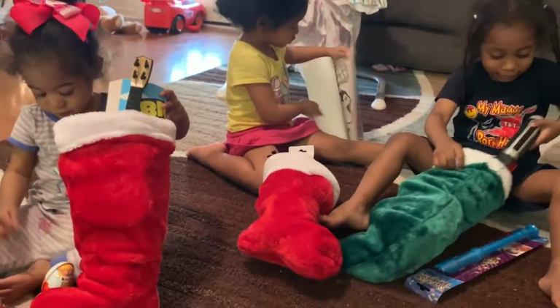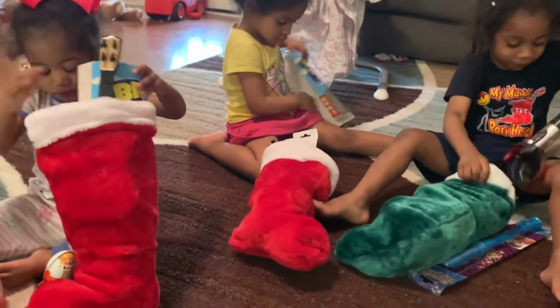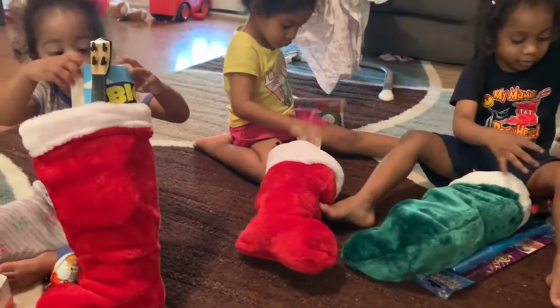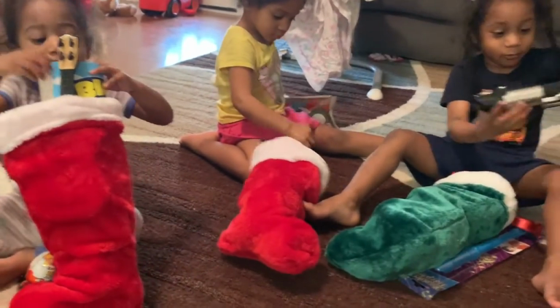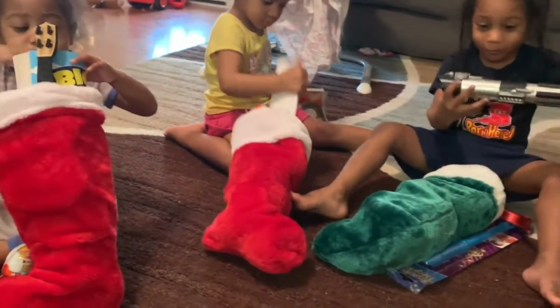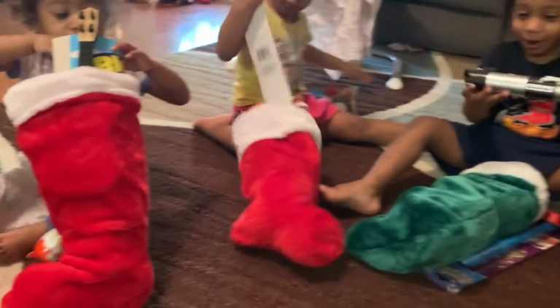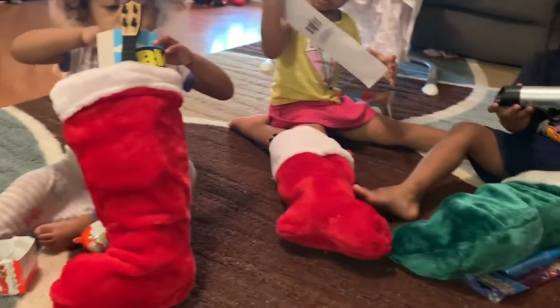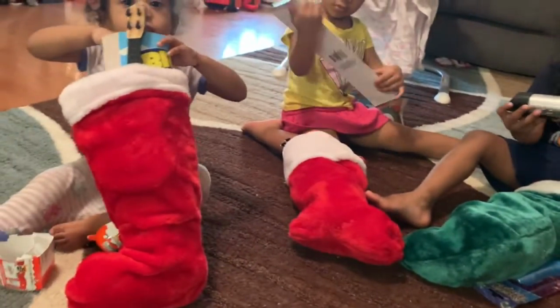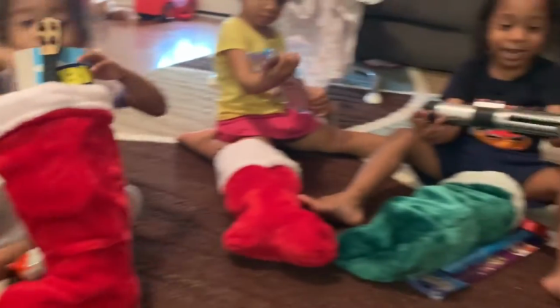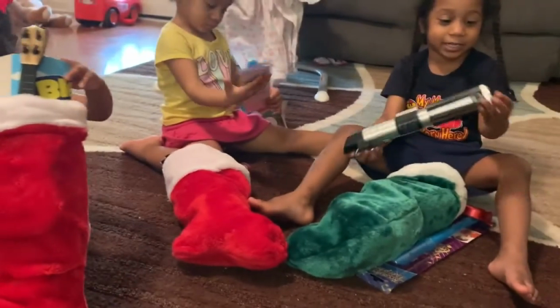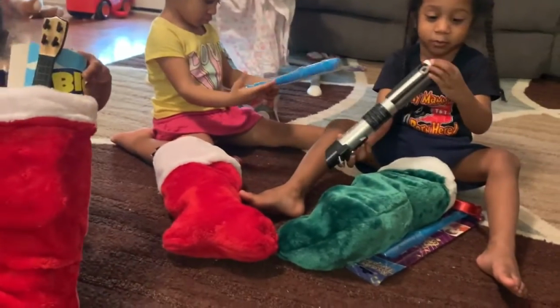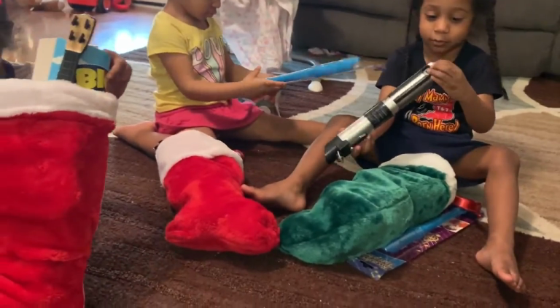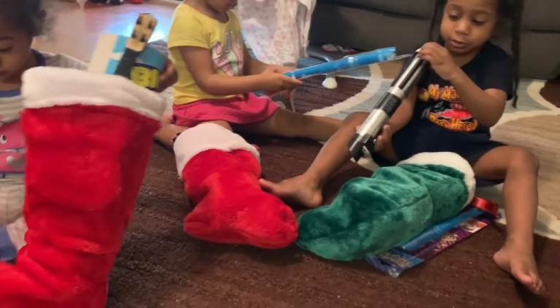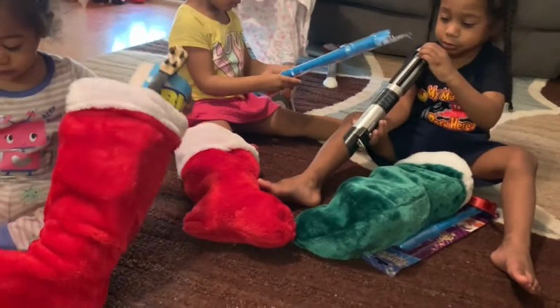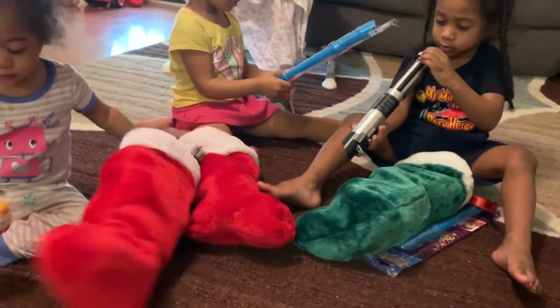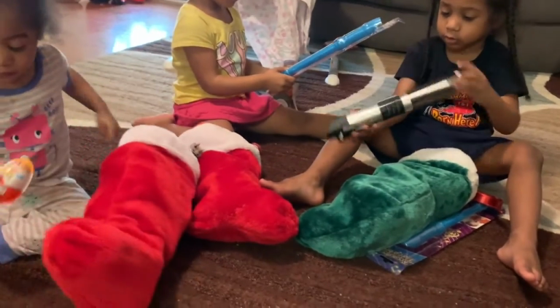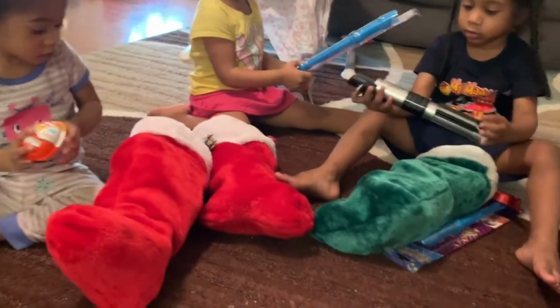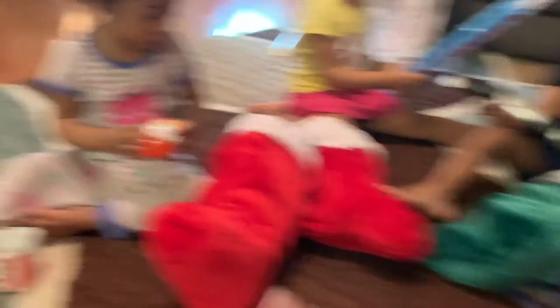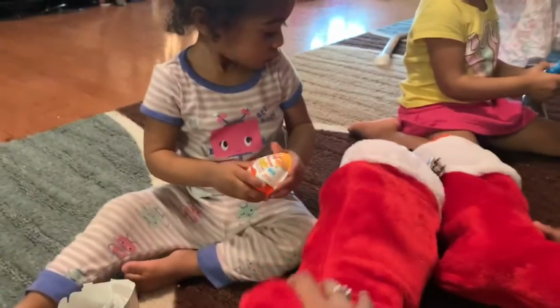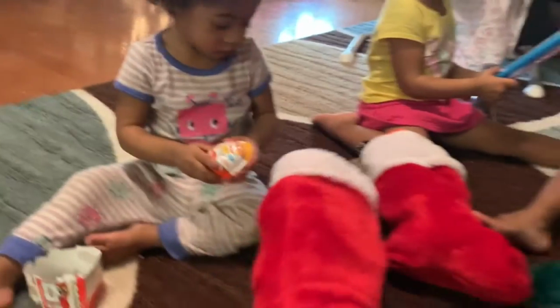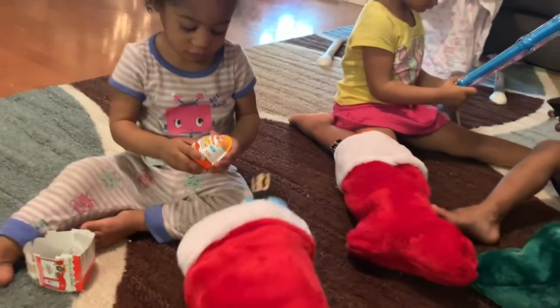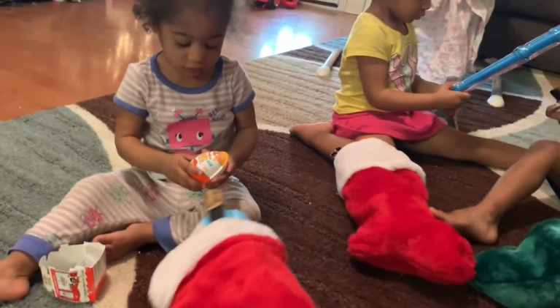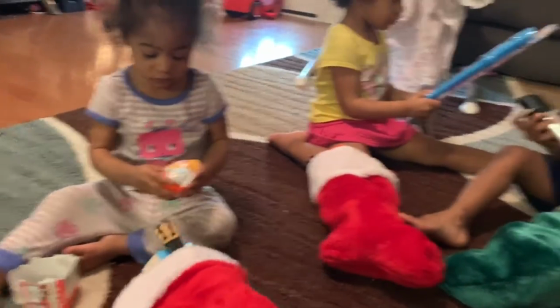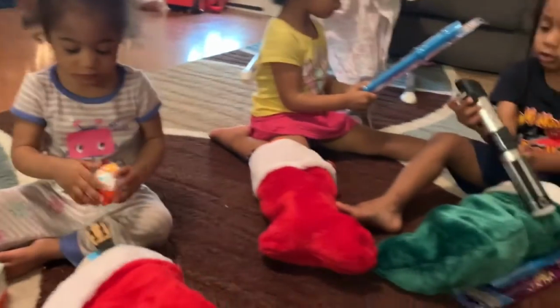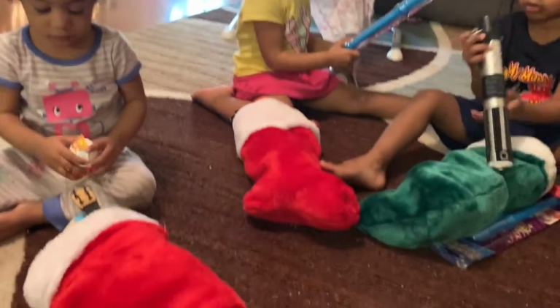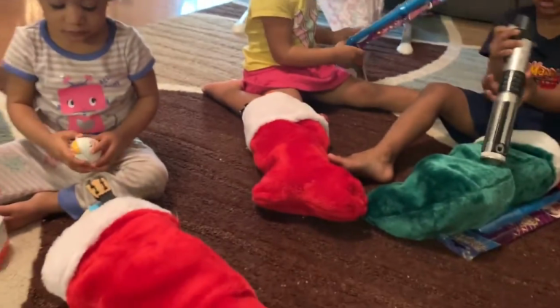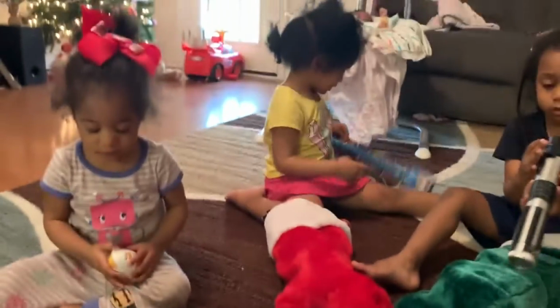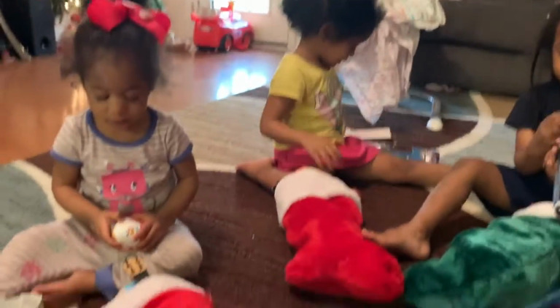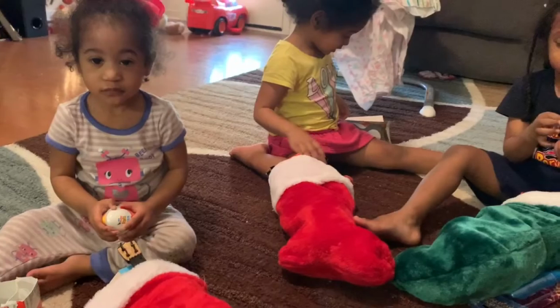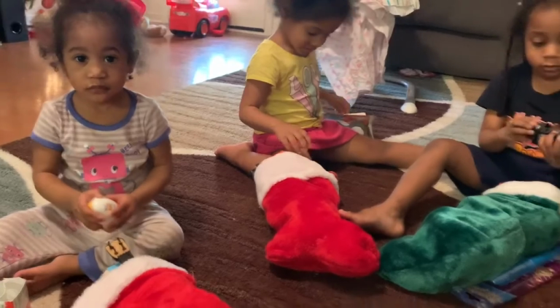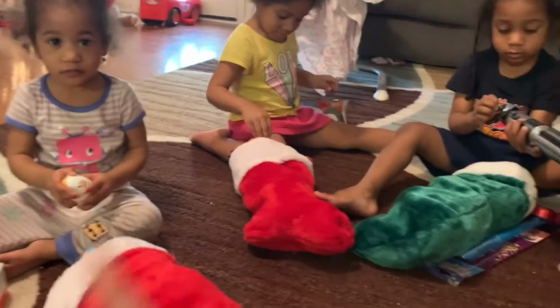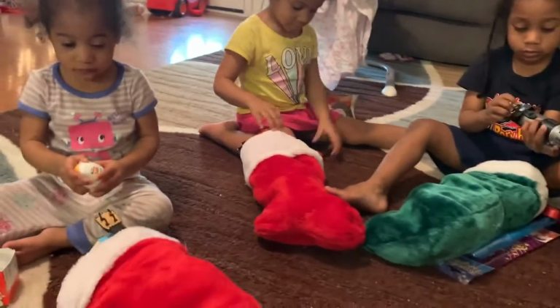I got a — whoa, I got a flashlight. Wait, what is this? It's a sword. A sword? Yeah. Open it, Ari. Open everything.